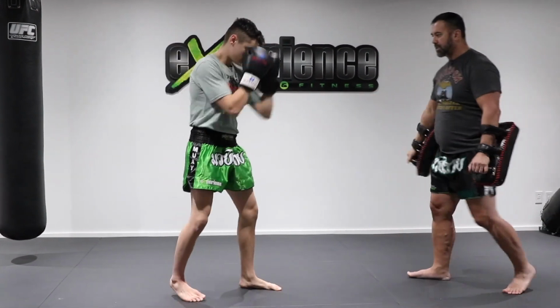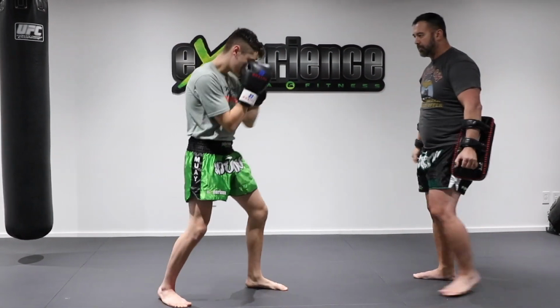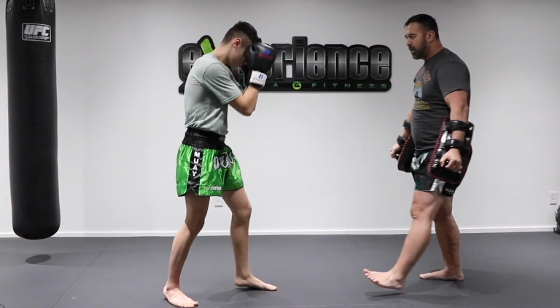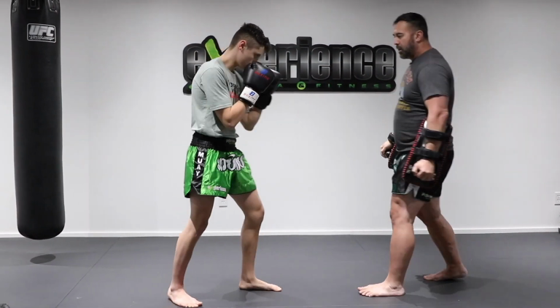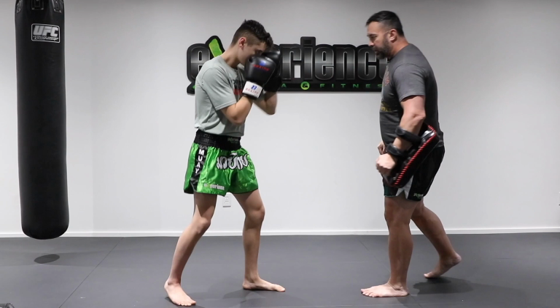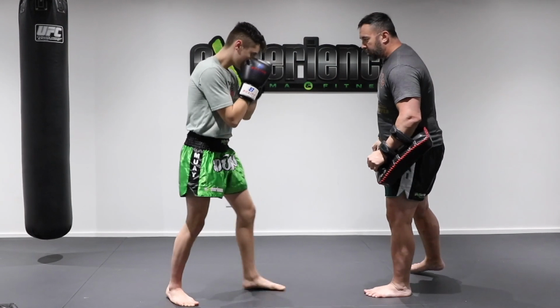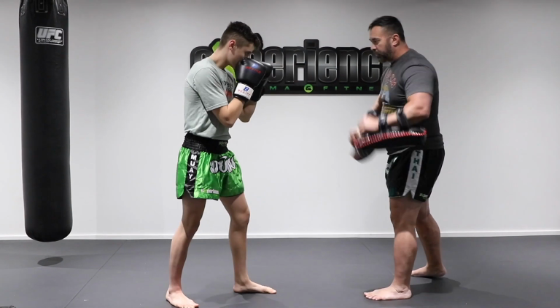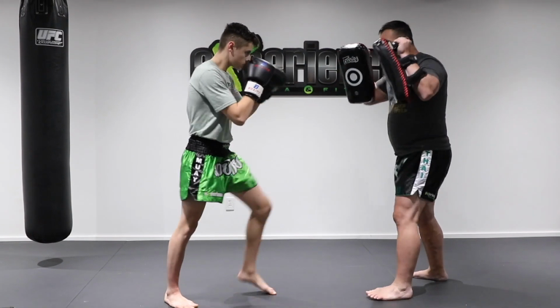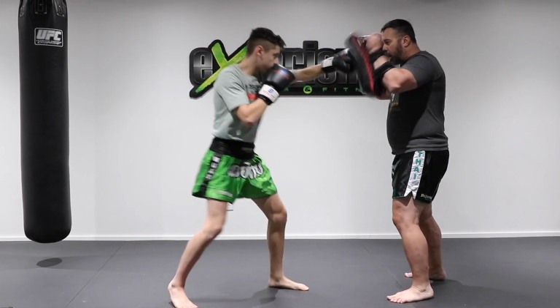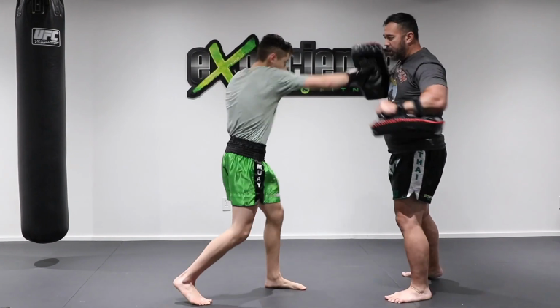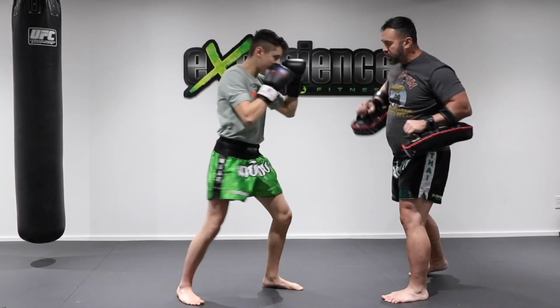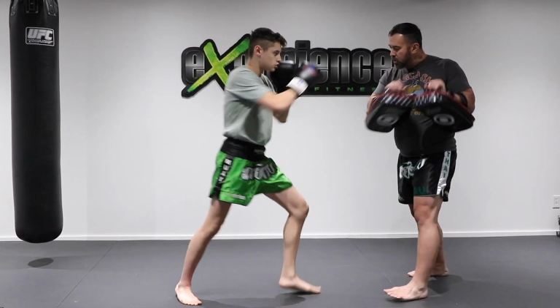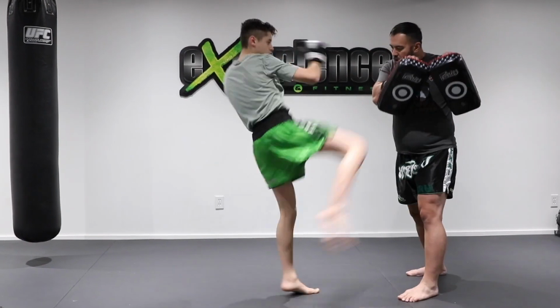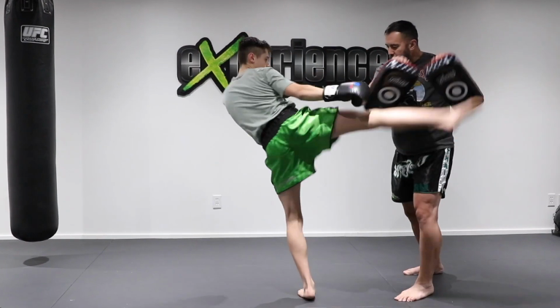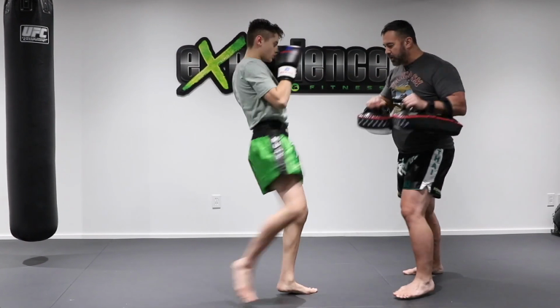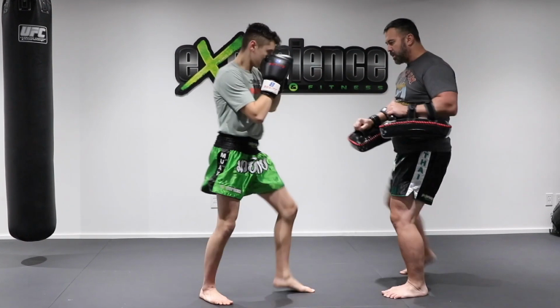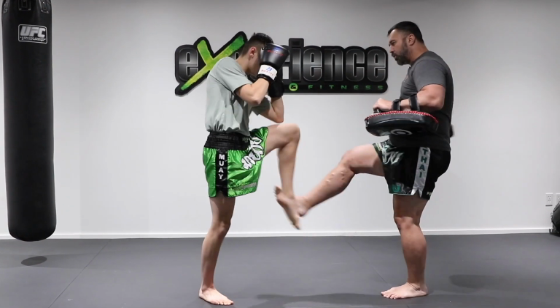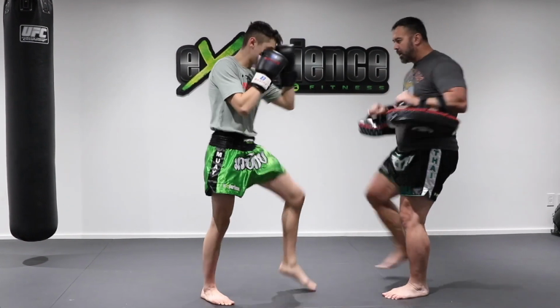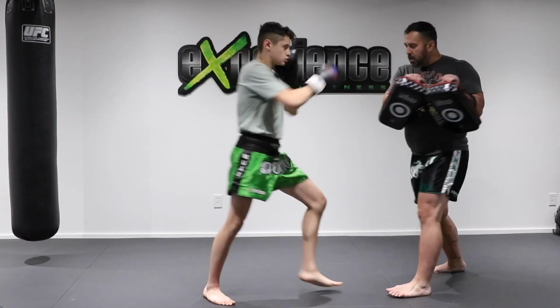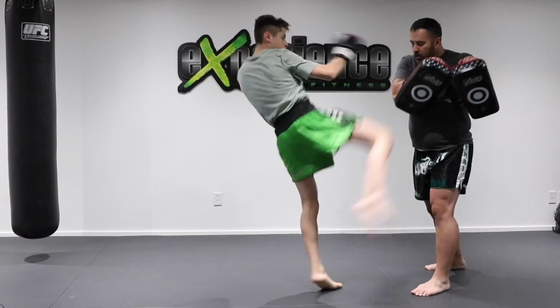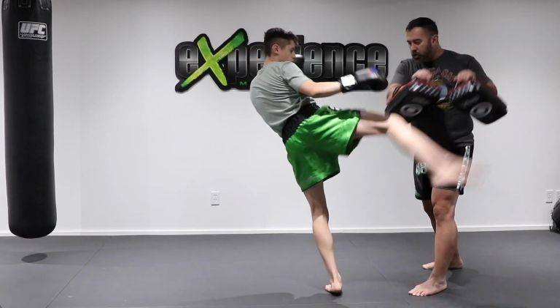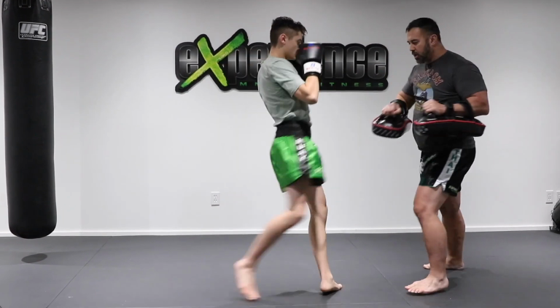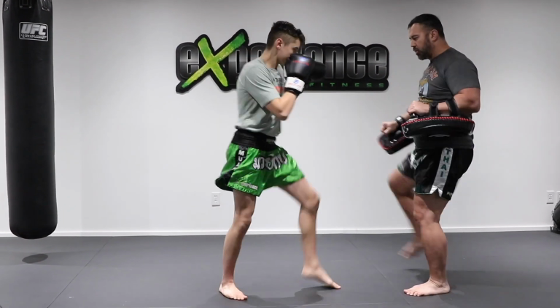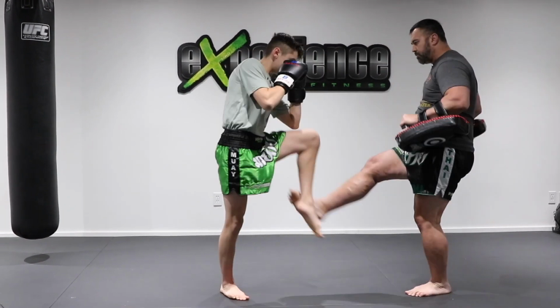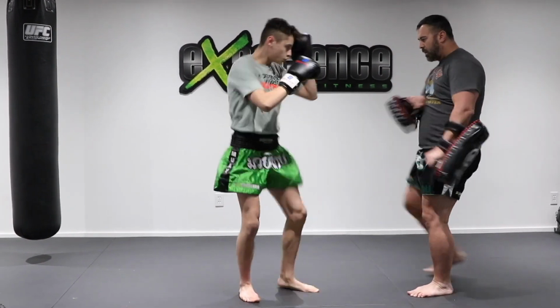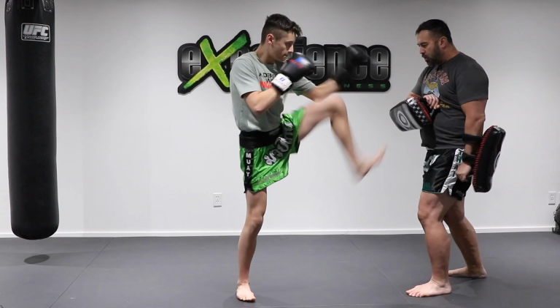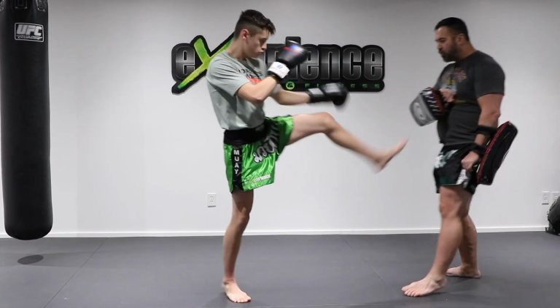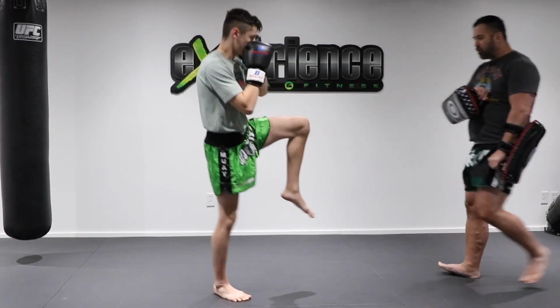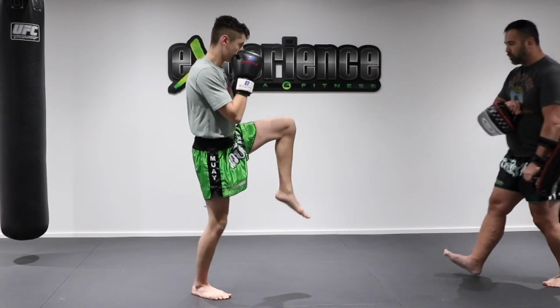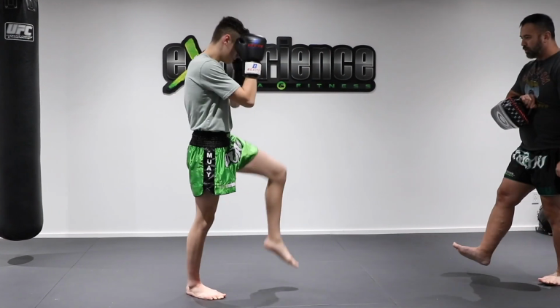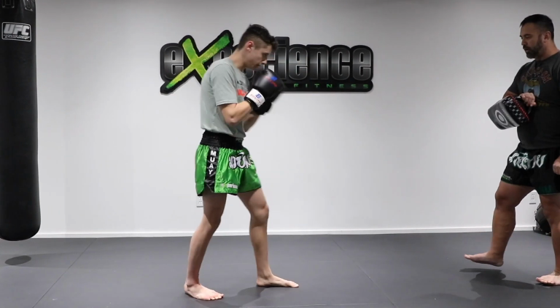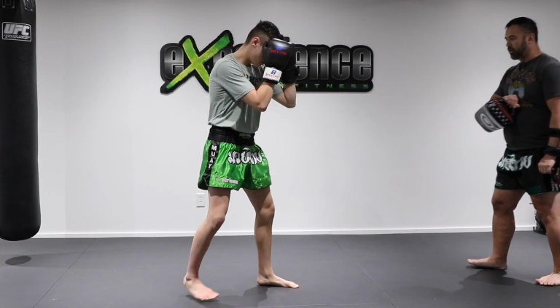Last time. Ready? Go. [Full combination executed on pads.] Very good.